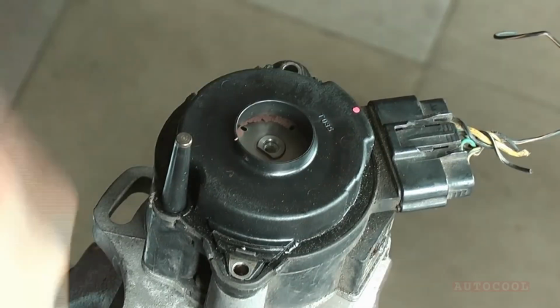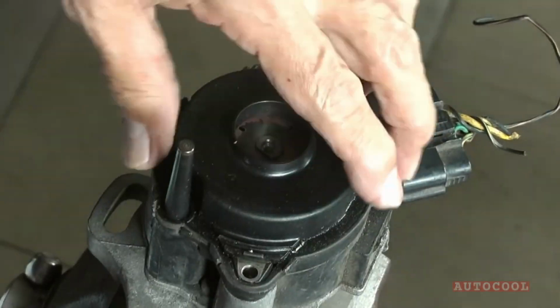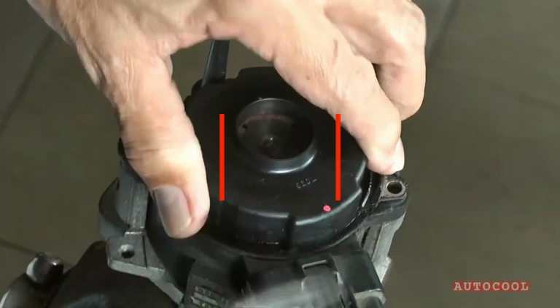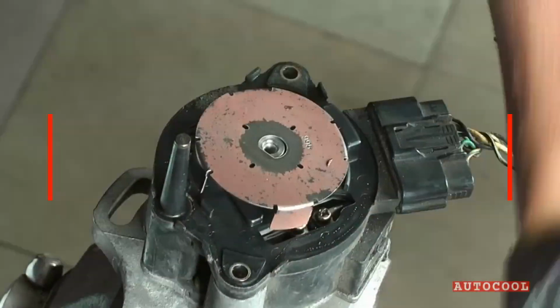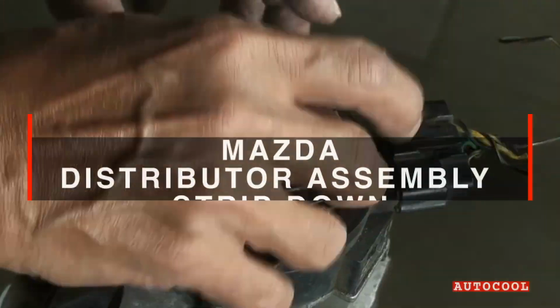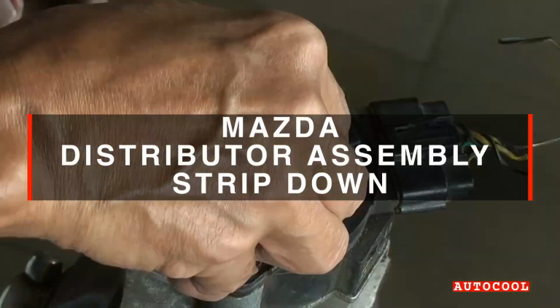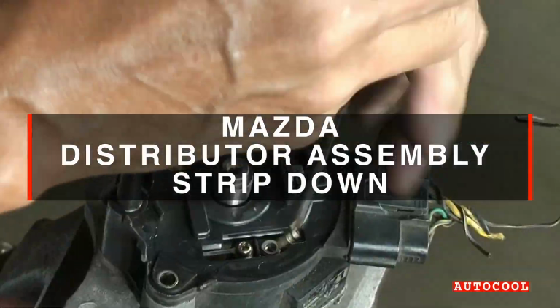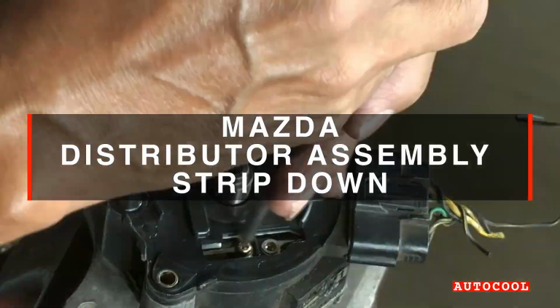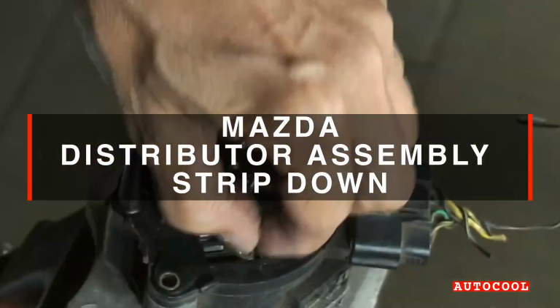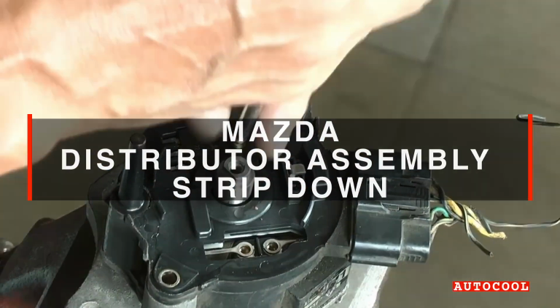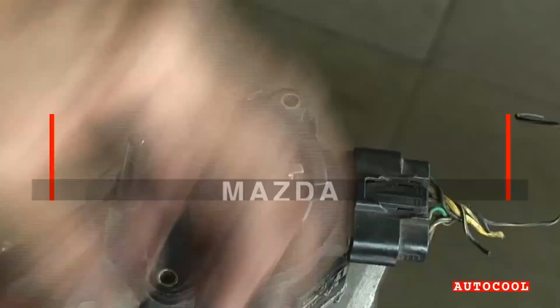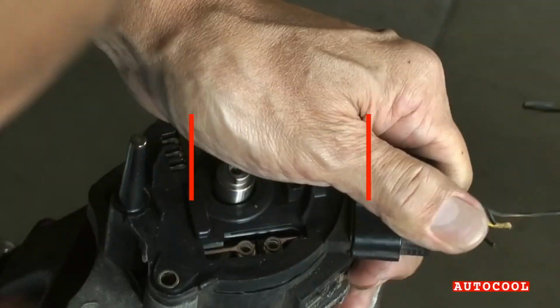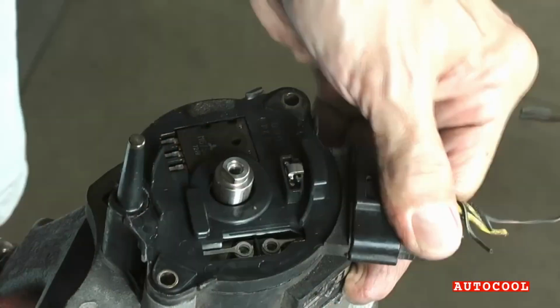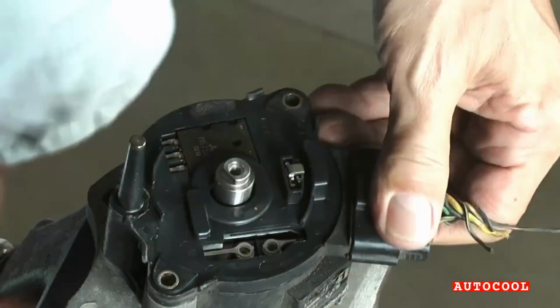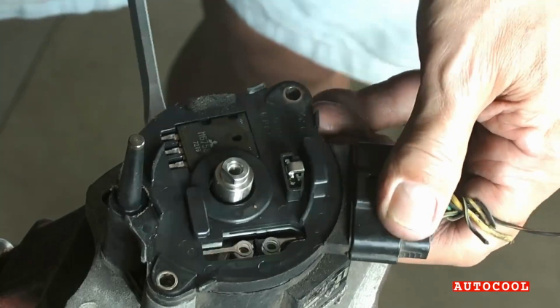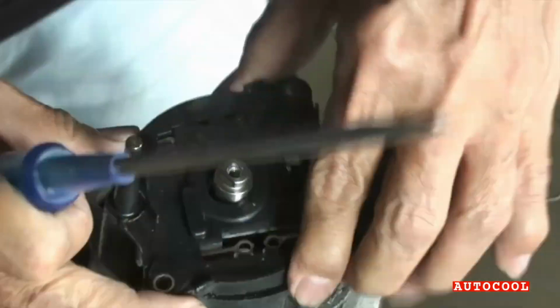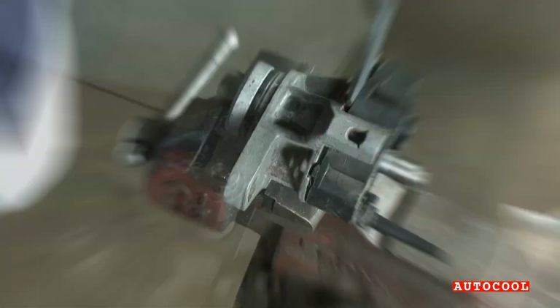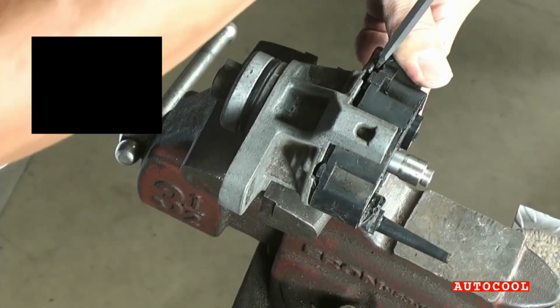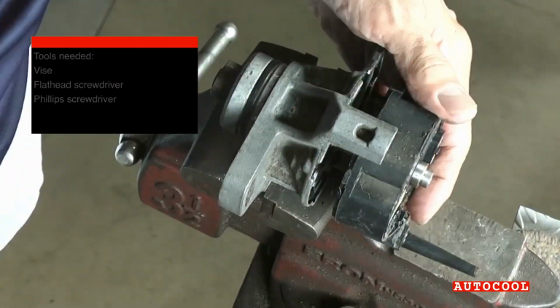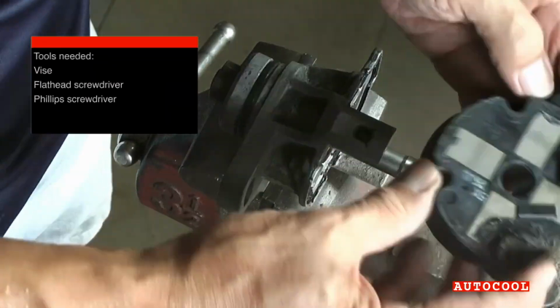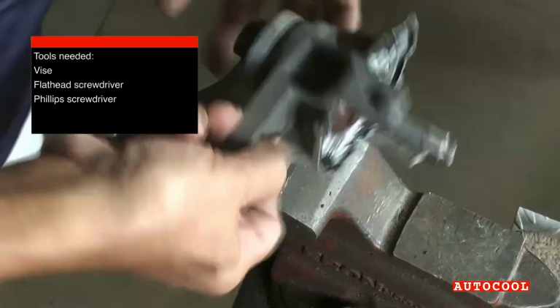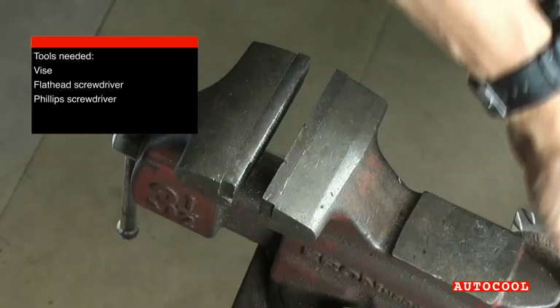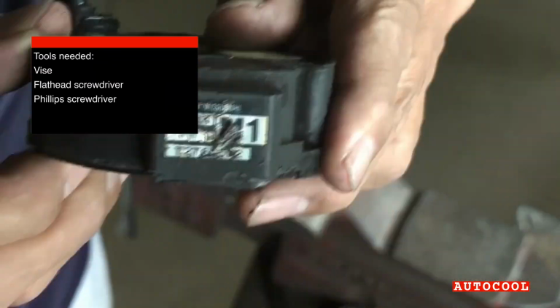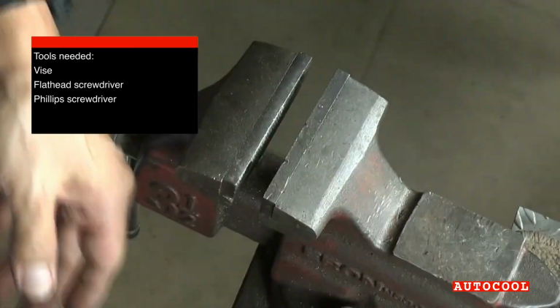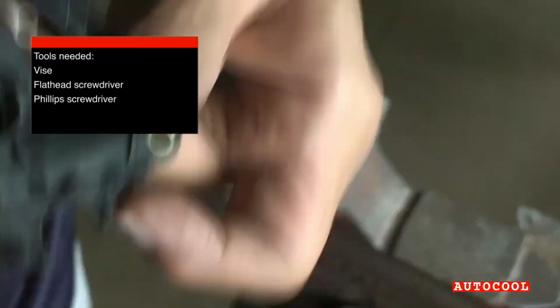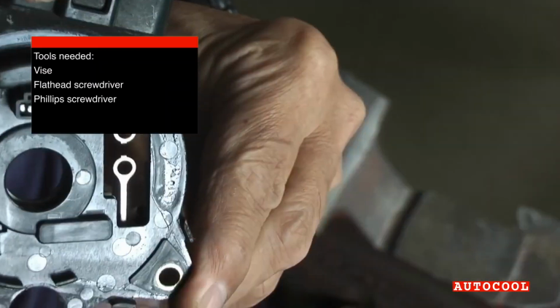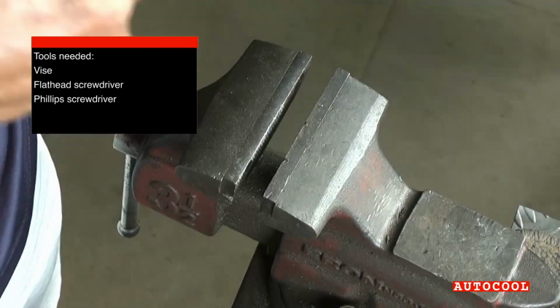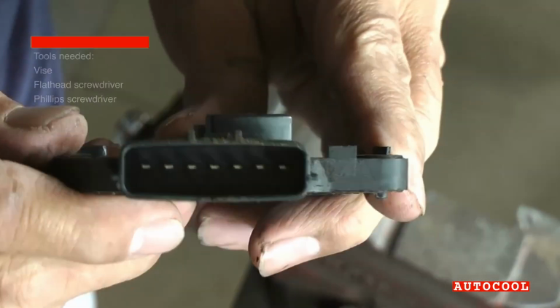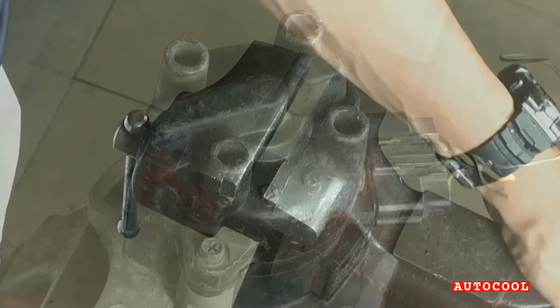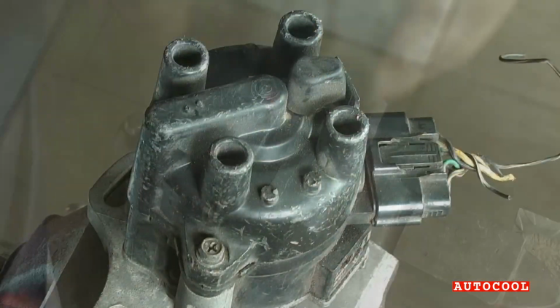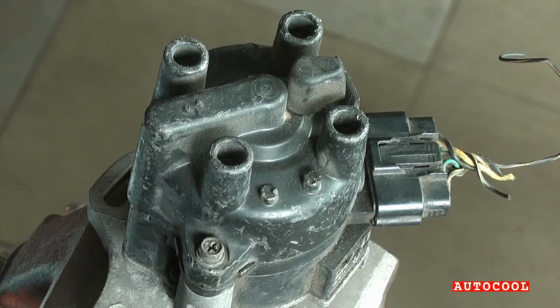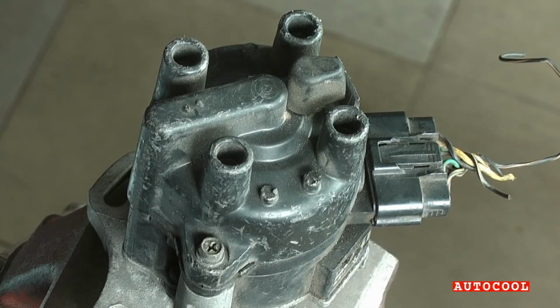We're stripping down a Mazda T2-T6-0571 distributor, piece by piece, so you can see how it works, how to service it, and what fails when things go wrong. Let's dive in.